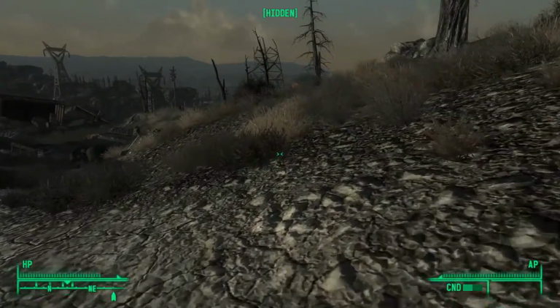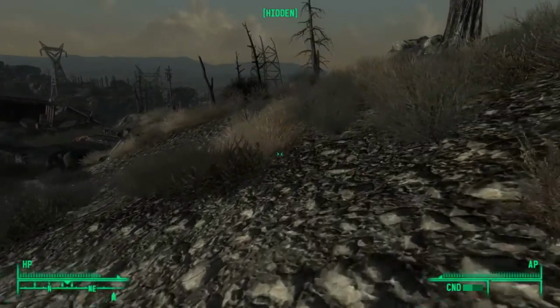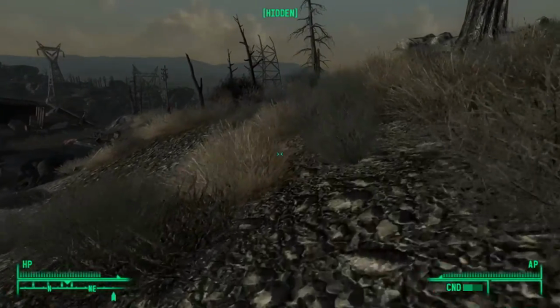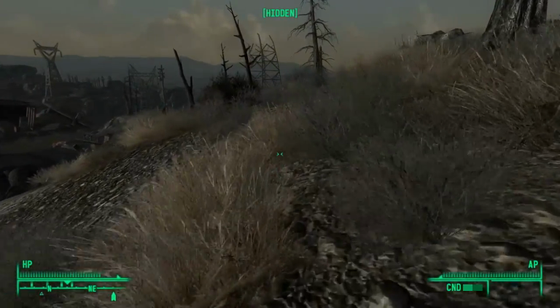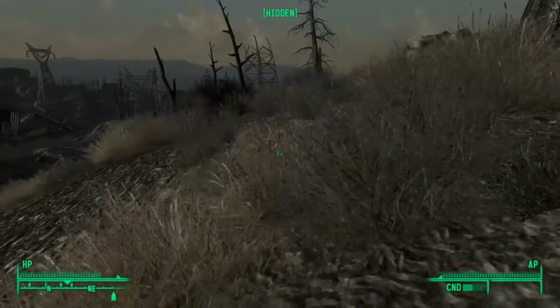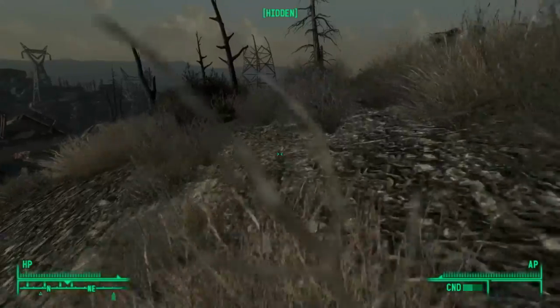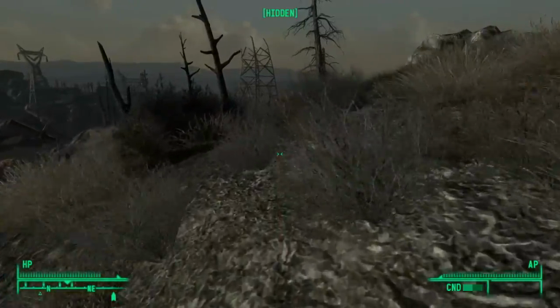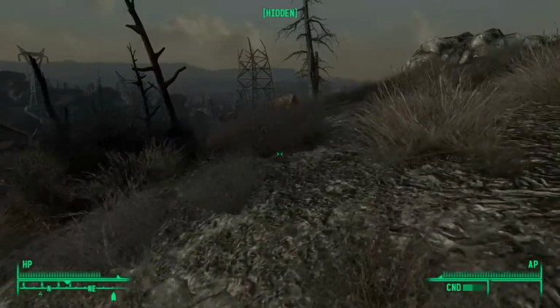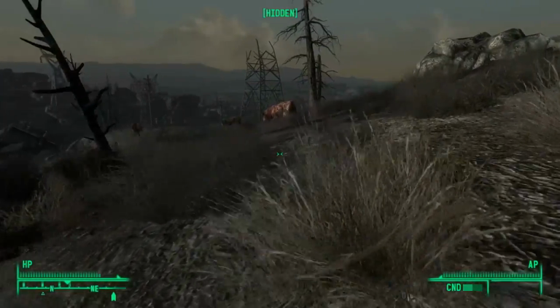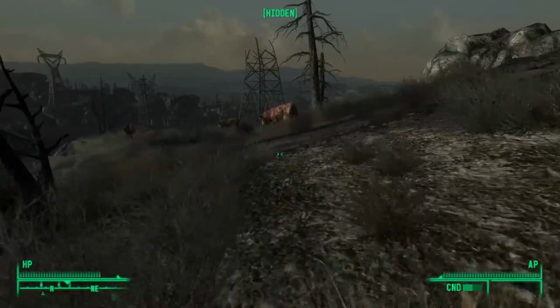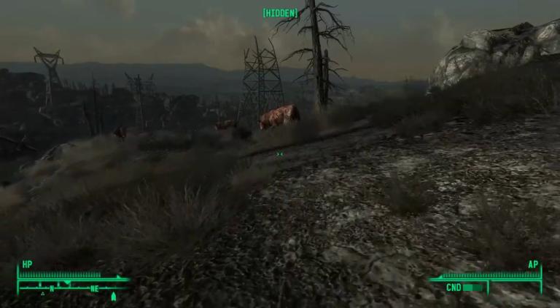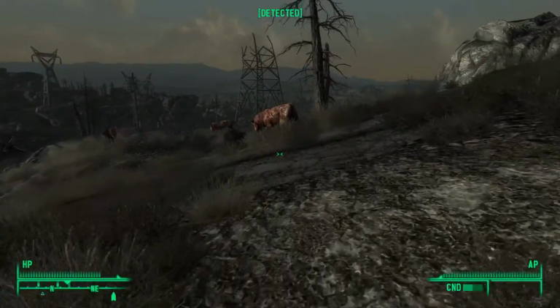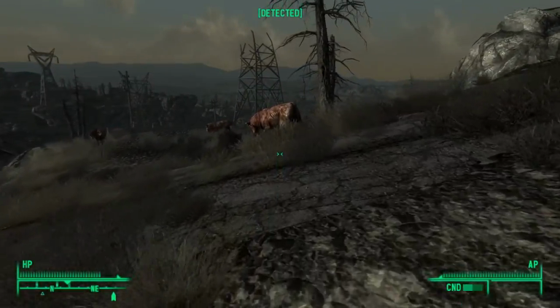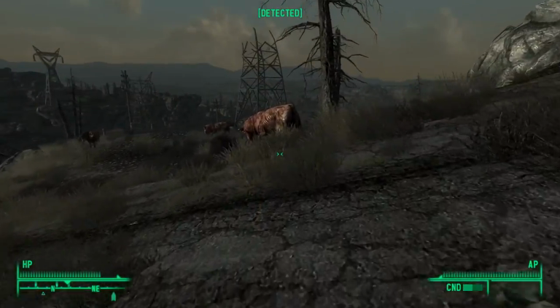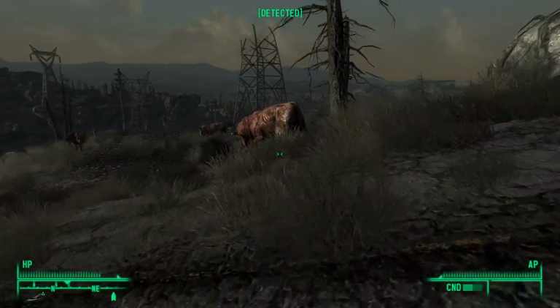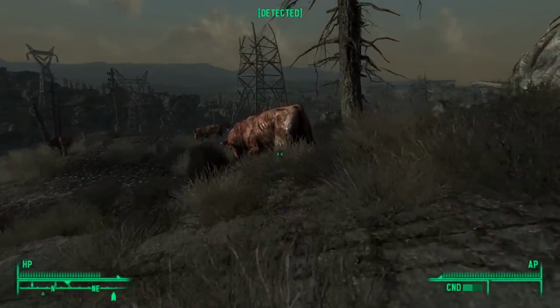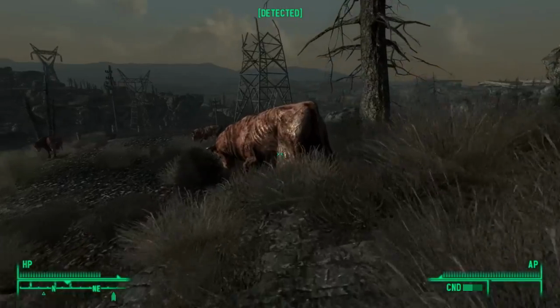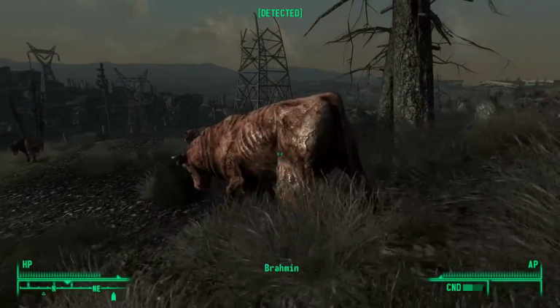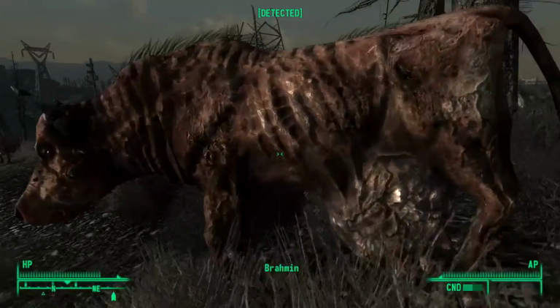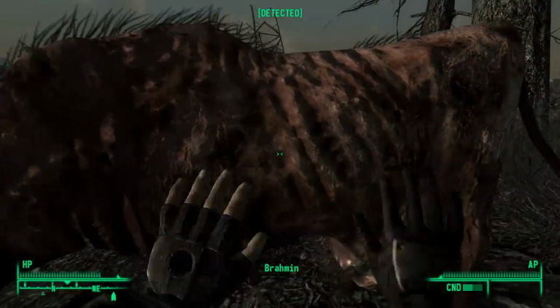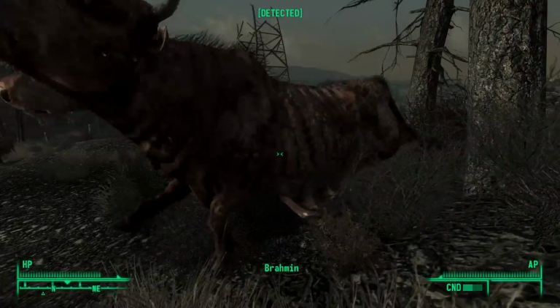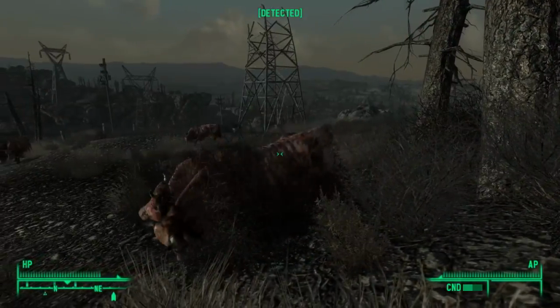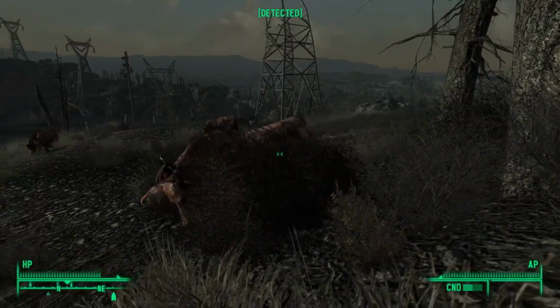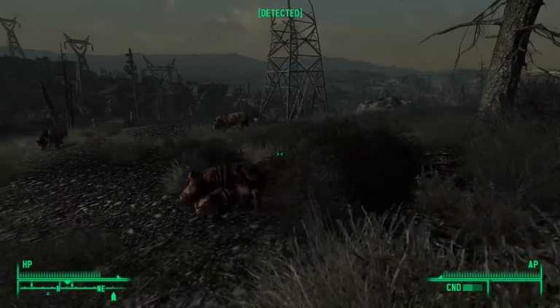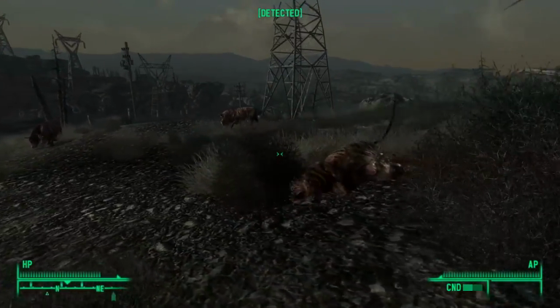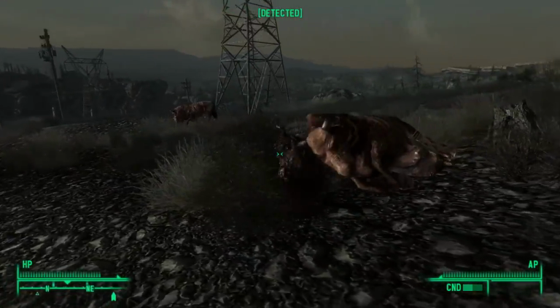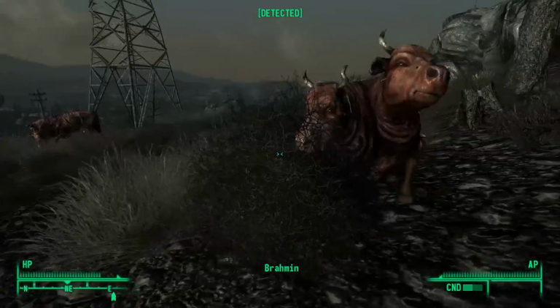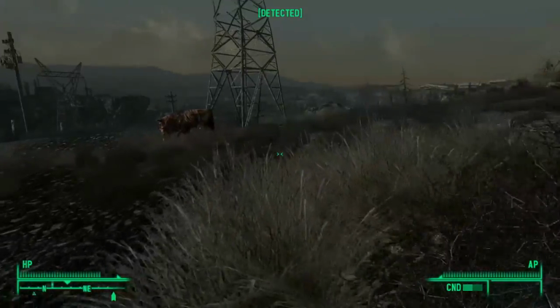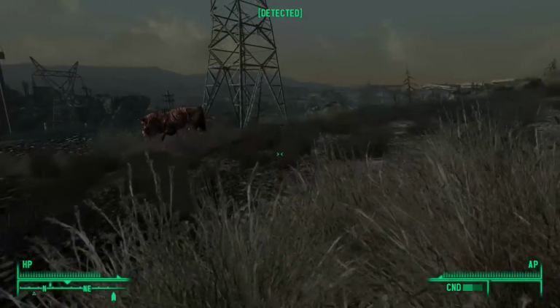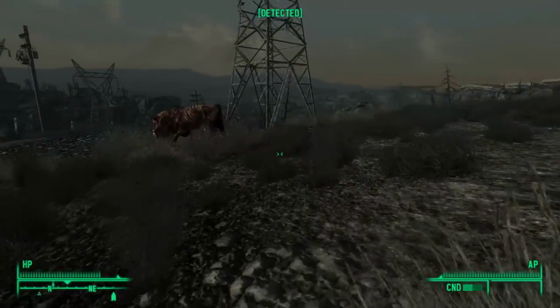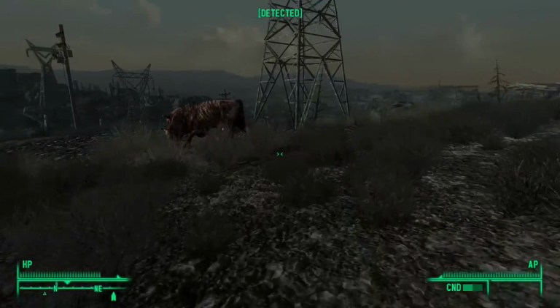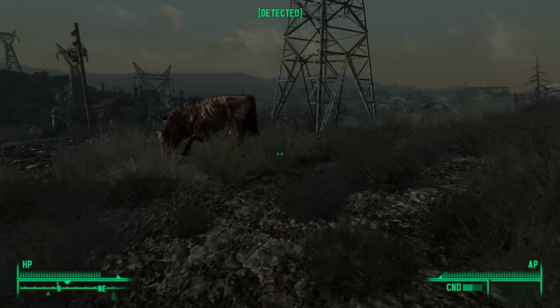This one is really random. You may or may not have known that you can push over Brahmin. If you go into sneak mode and walk up to a Brahmin and use the interact button, you can push them over, inducing ragdoll physics and some very funny movement. What a strange thing to include in a game, but it's hilarious.